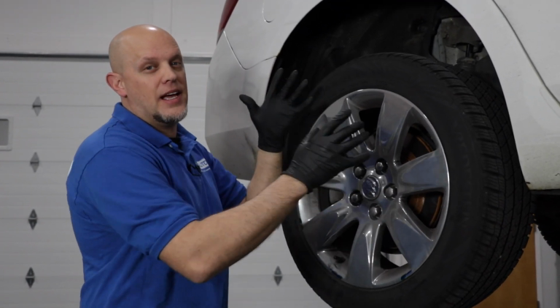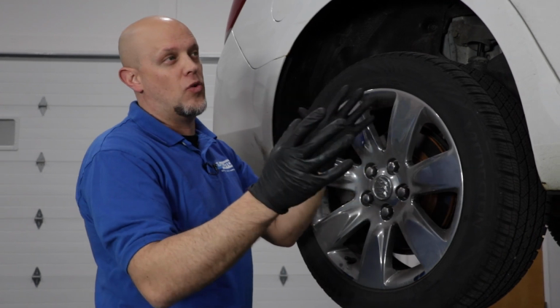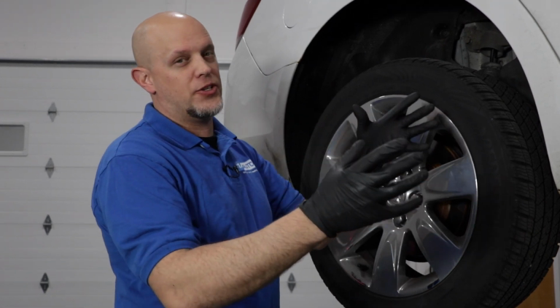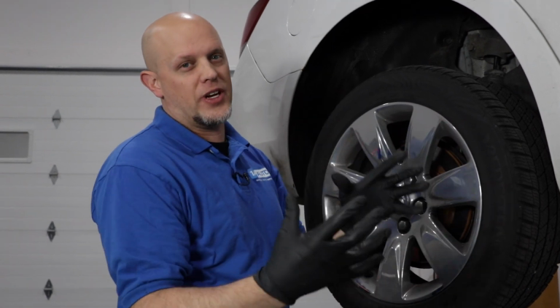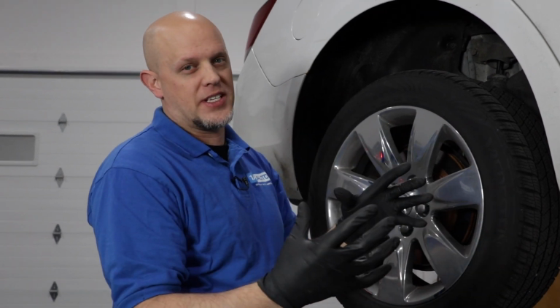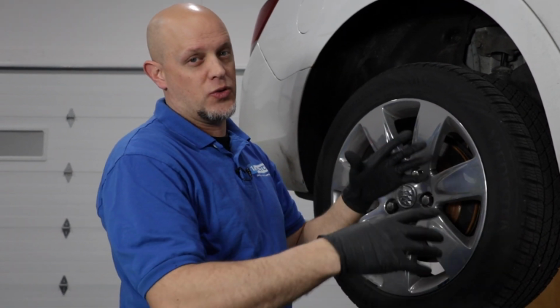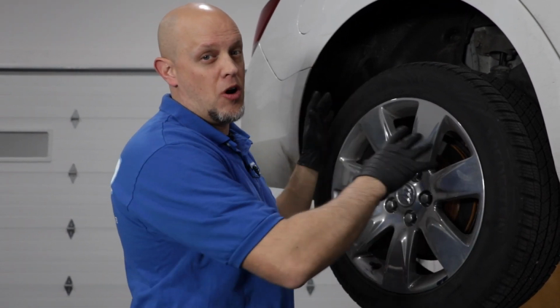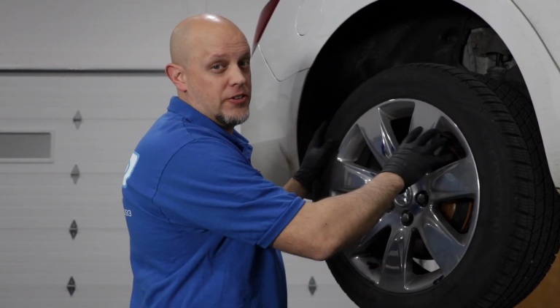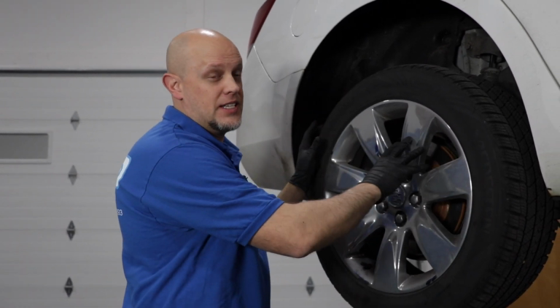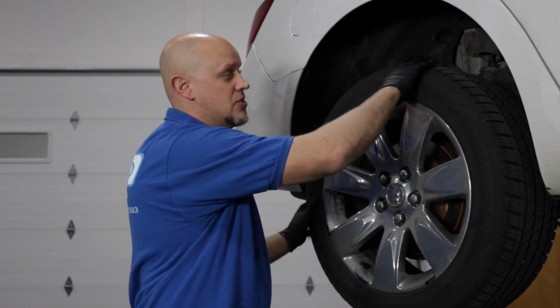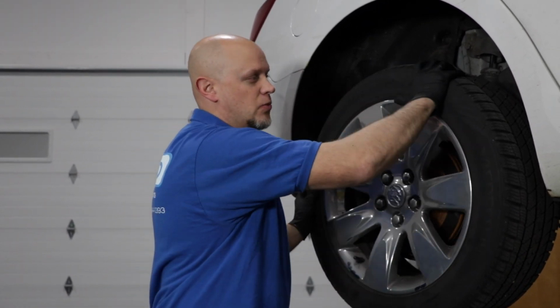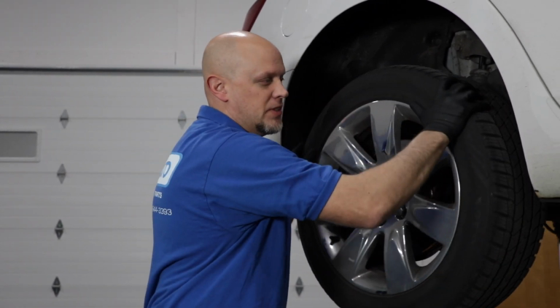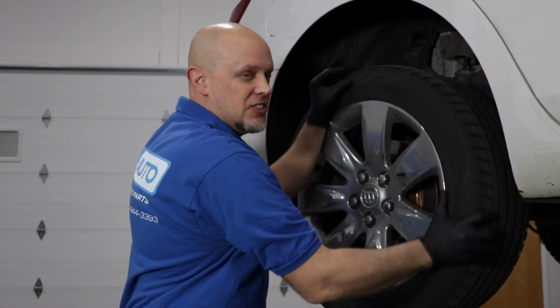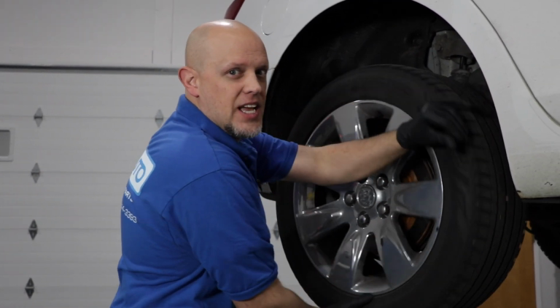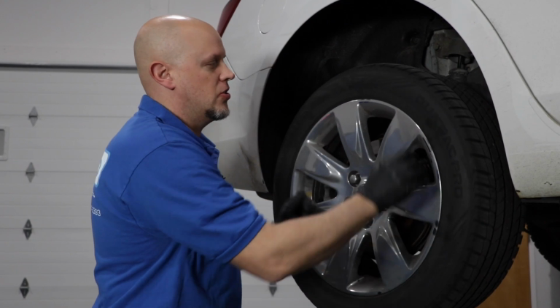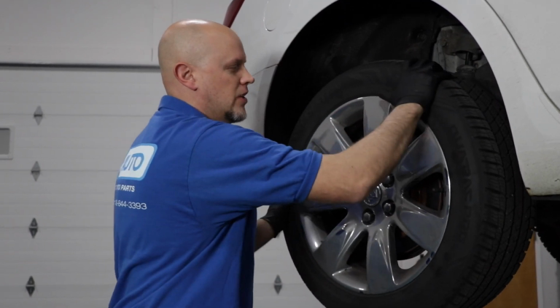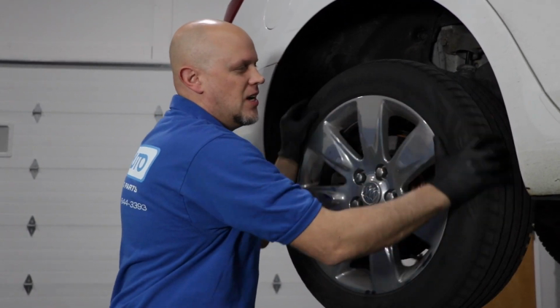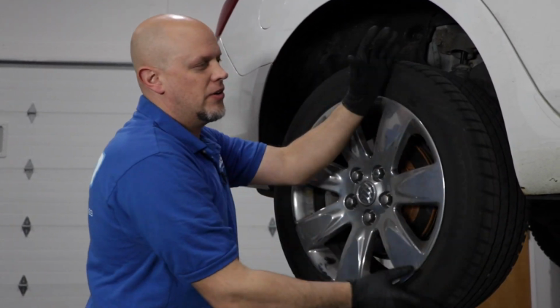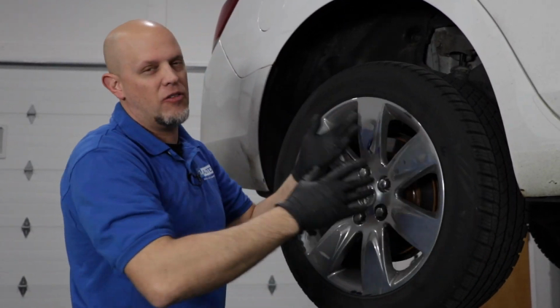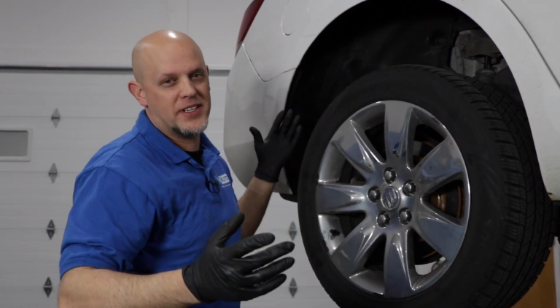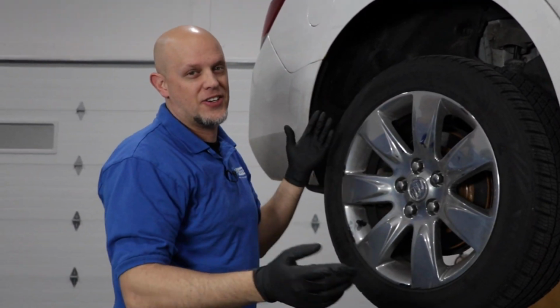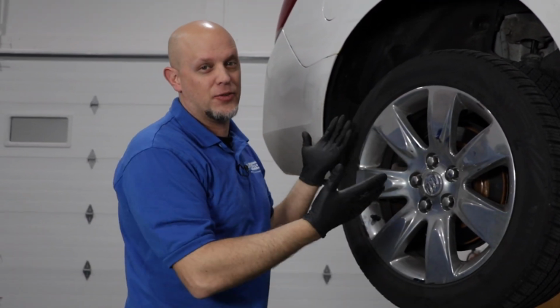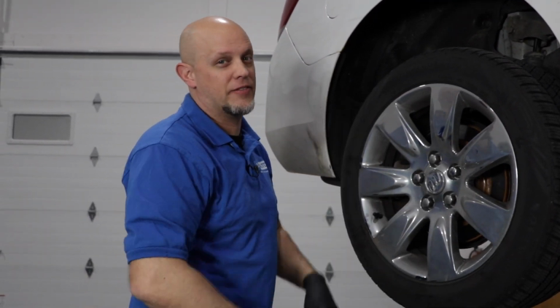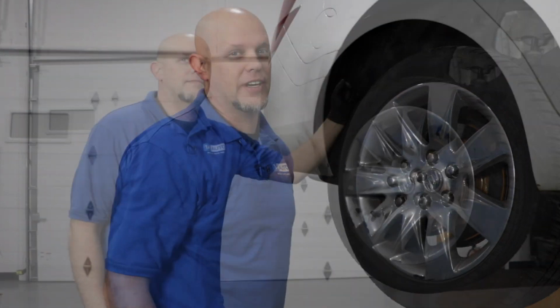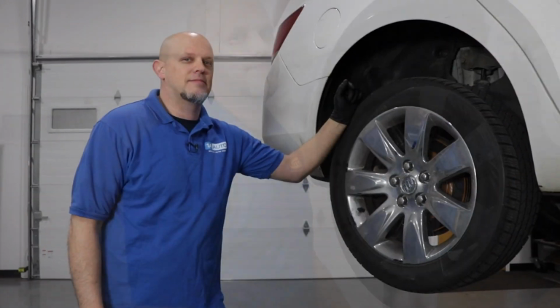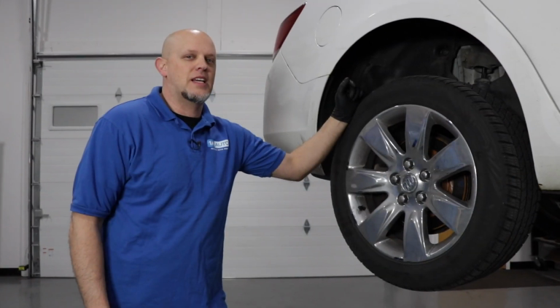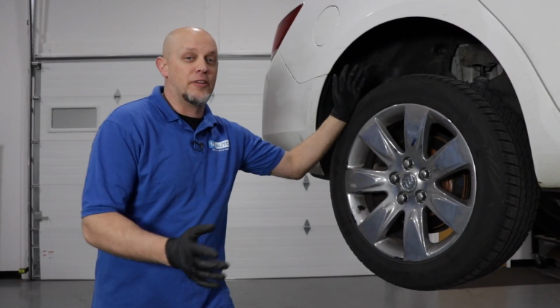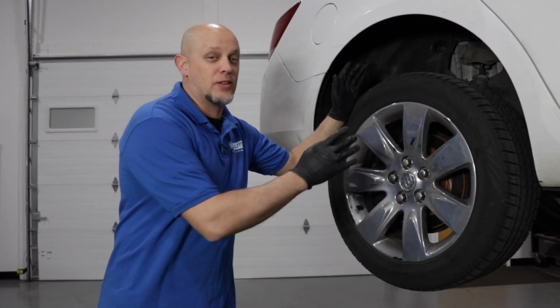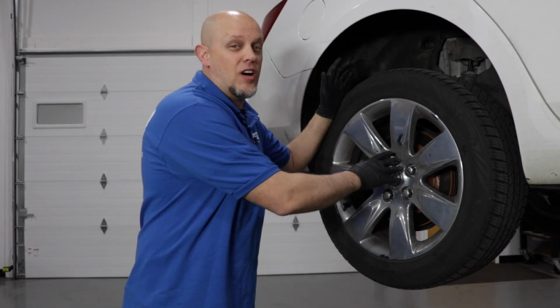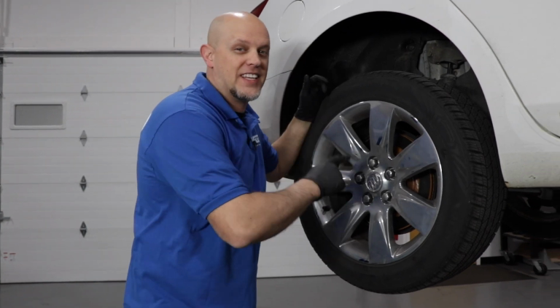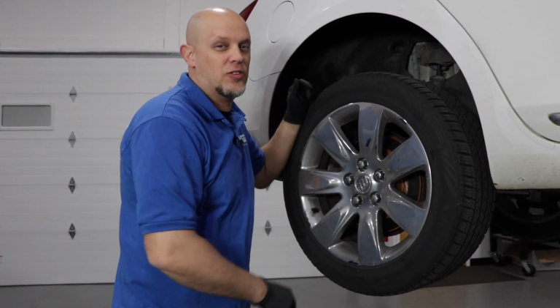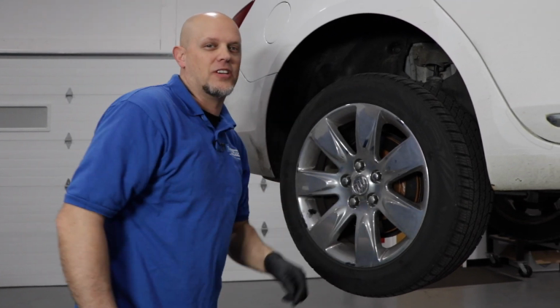If you wanted to, you could have the scan tool monitoring the wheel speed sensors and turn the wheel to check for issues. We already know from the test drive, so we don't have to do that. Now we're going to take the wheel off and get a closer look.